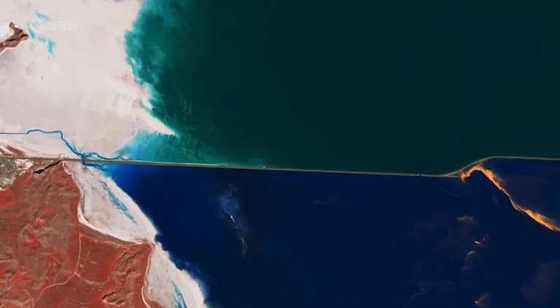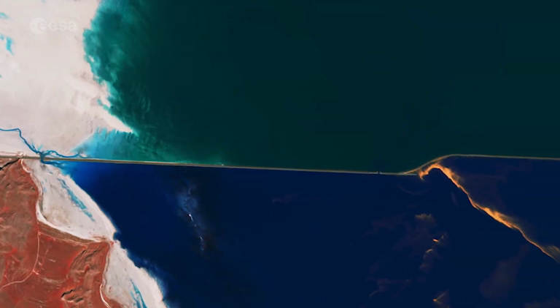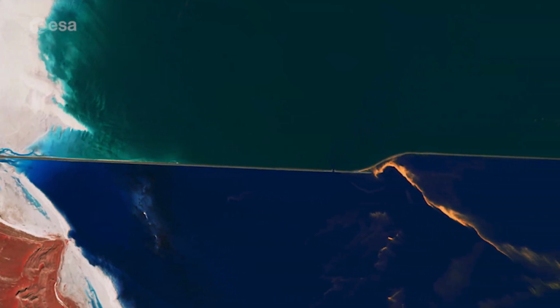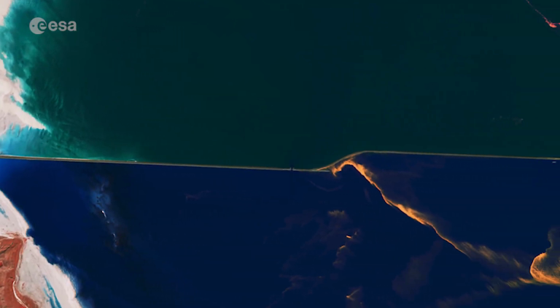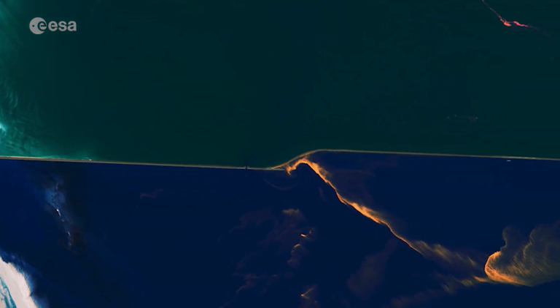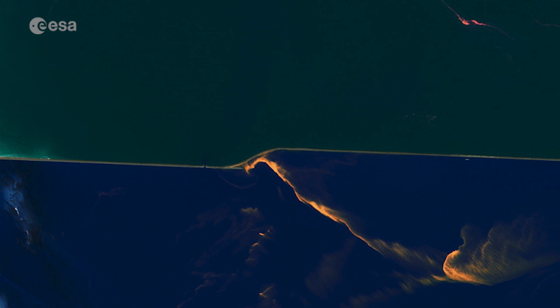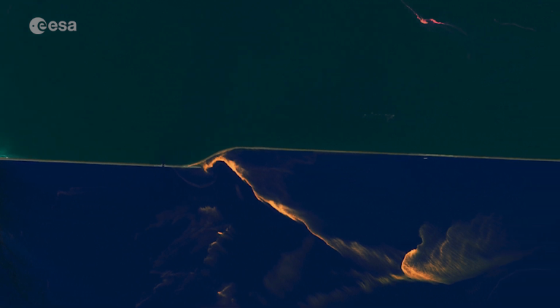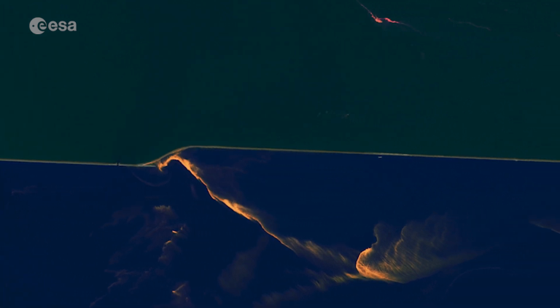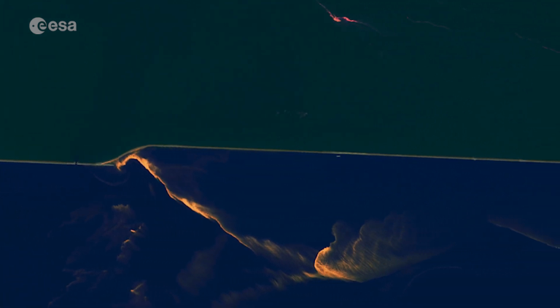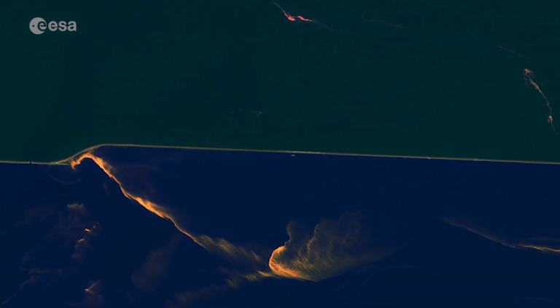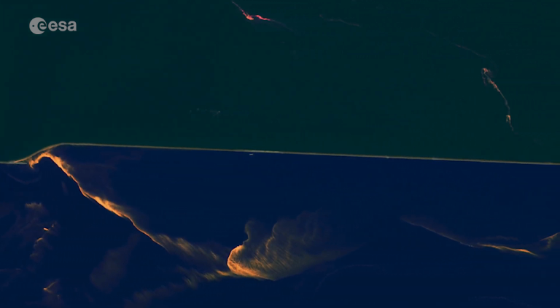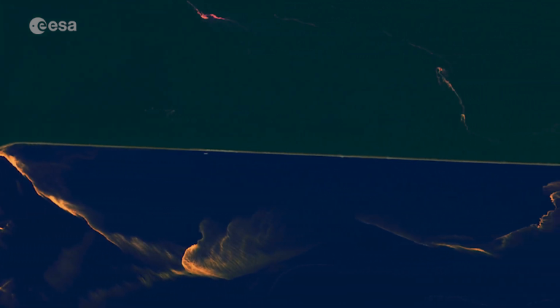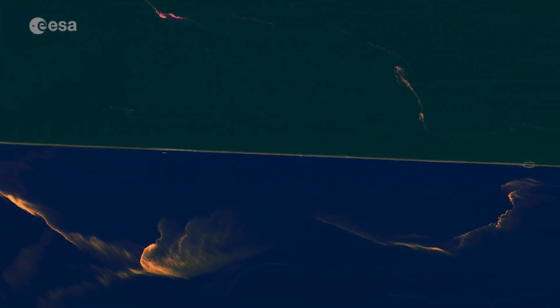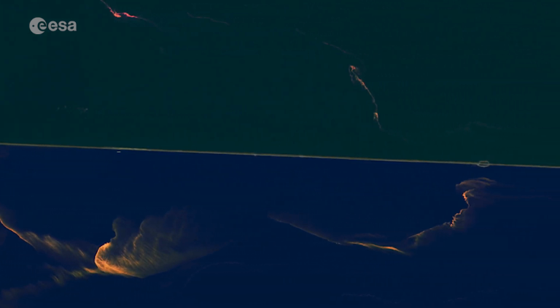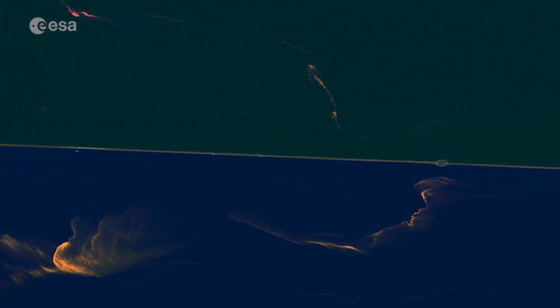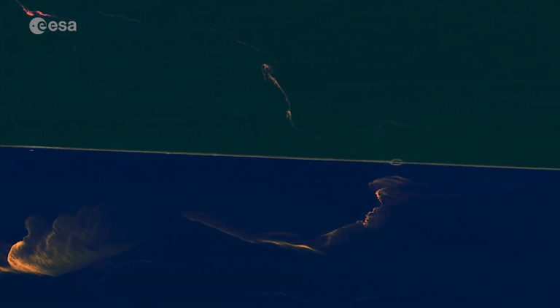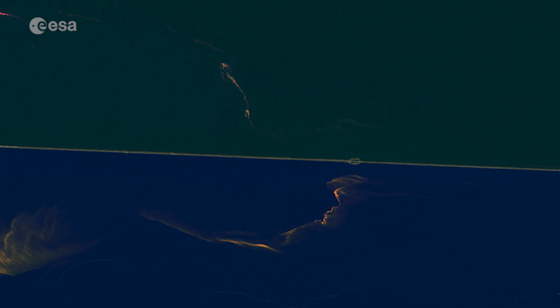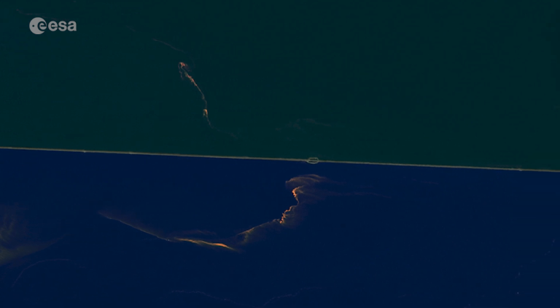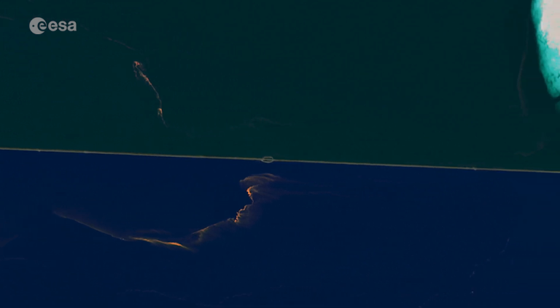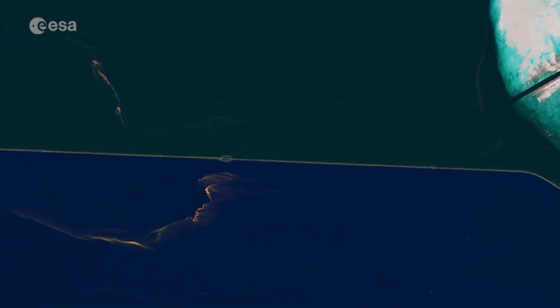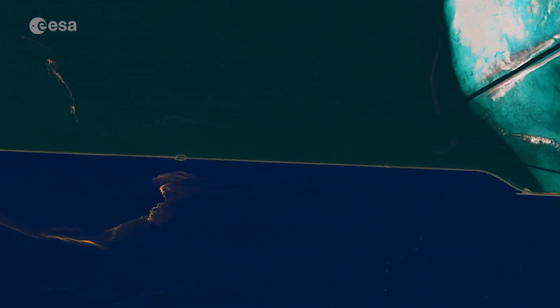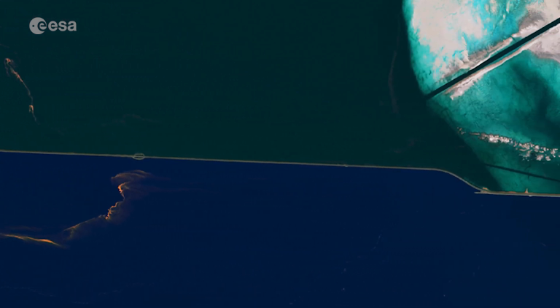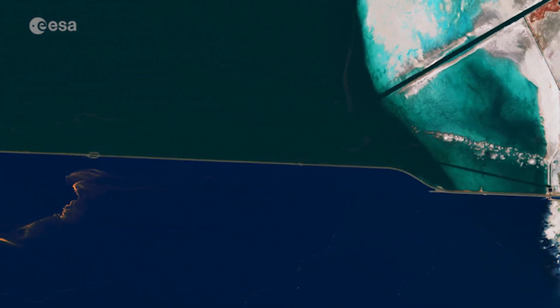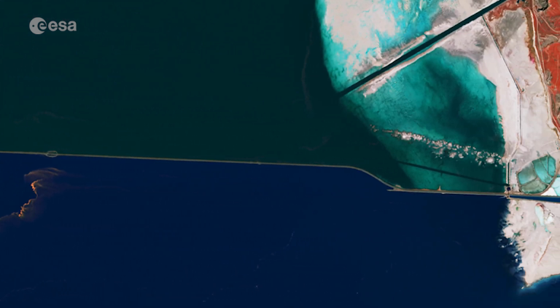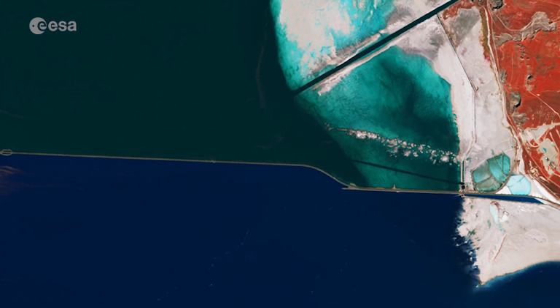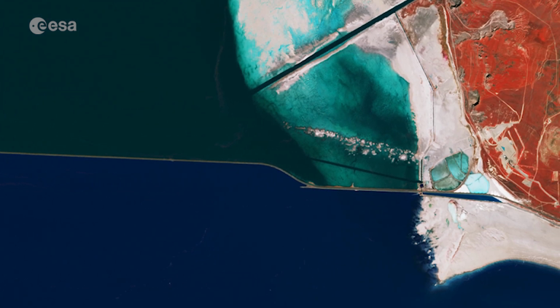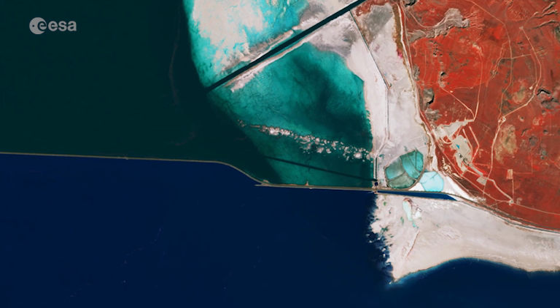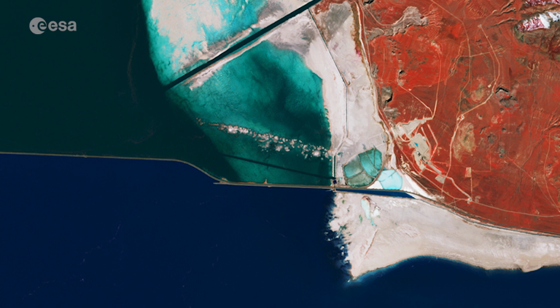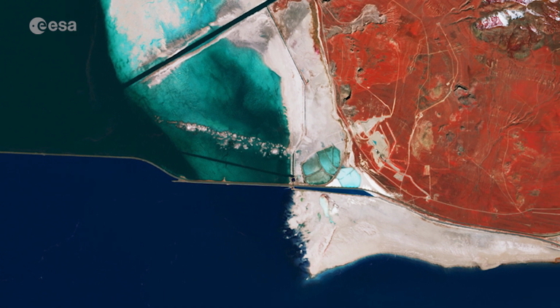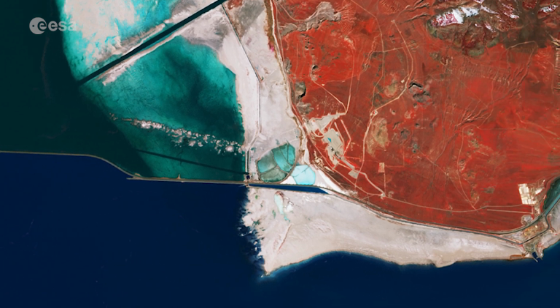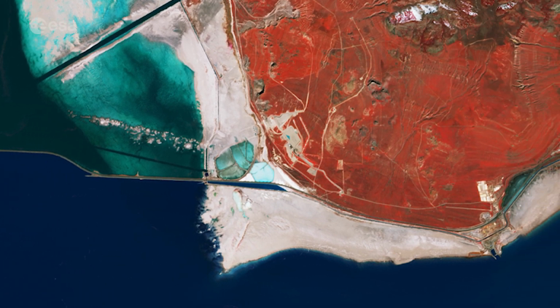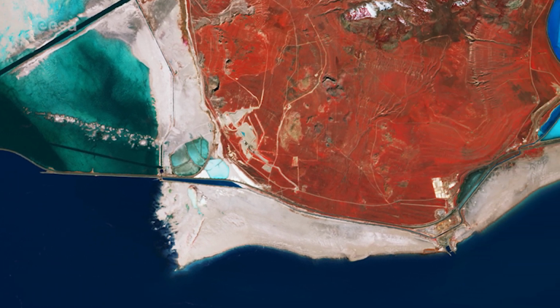The railroad line is visible as a sharp line cutting across the top part of the lake. This acts as a dam preventing the waters to mix, leading to the north basin having a much higher salinity than the southern freshwater side of the lake.